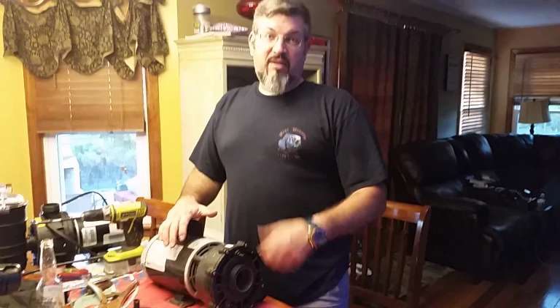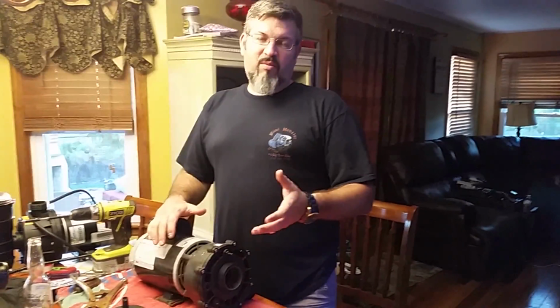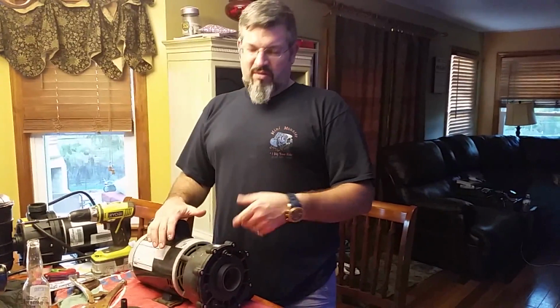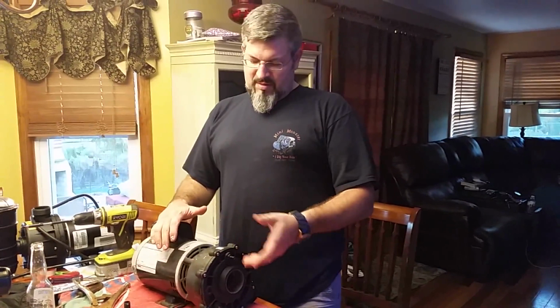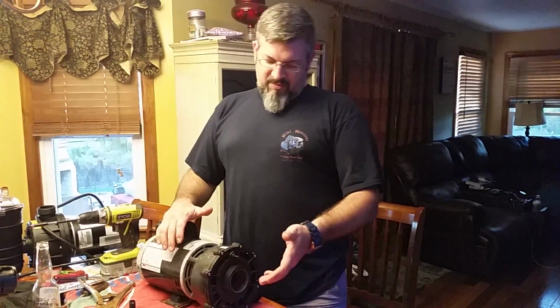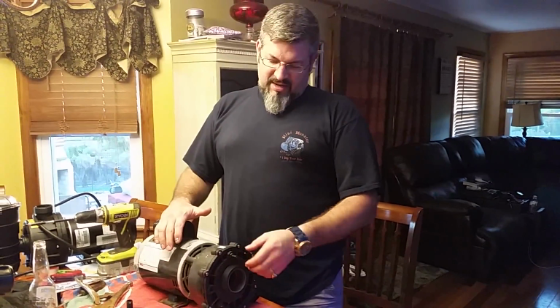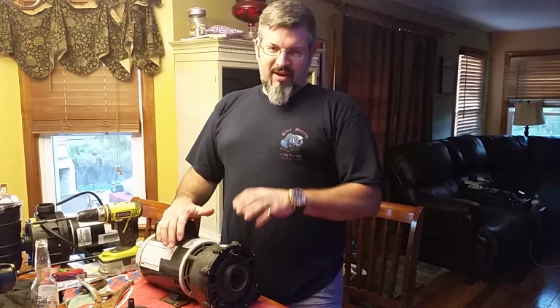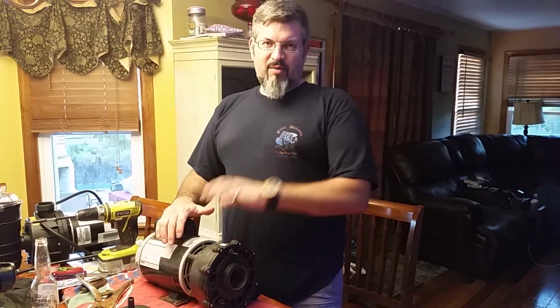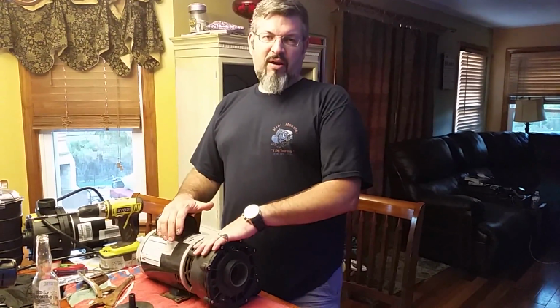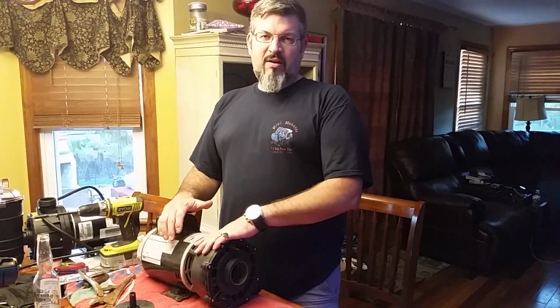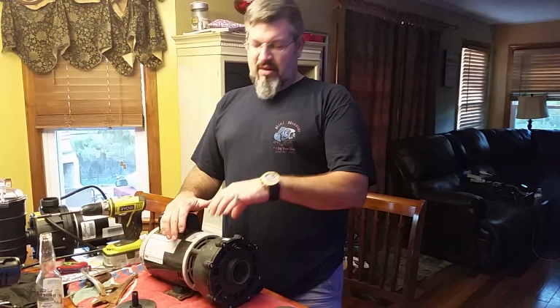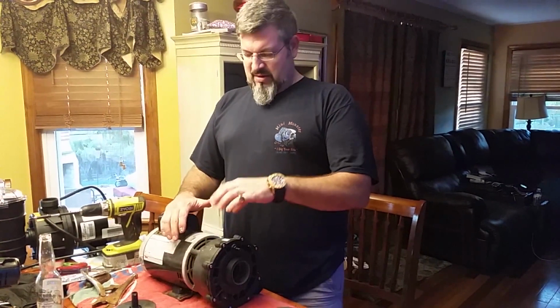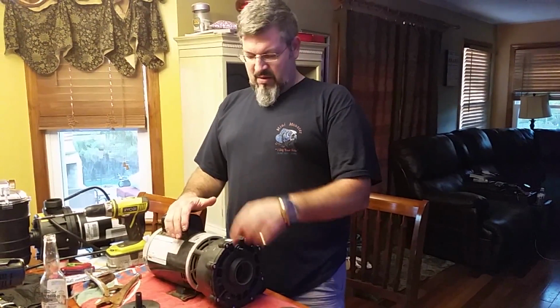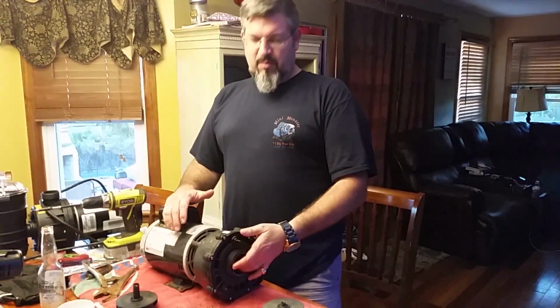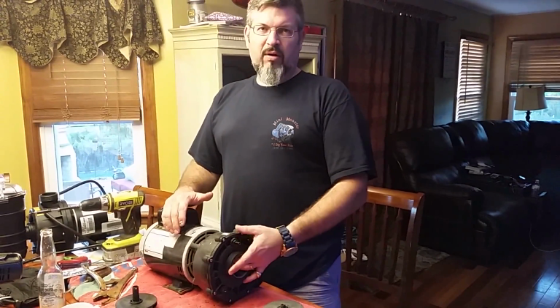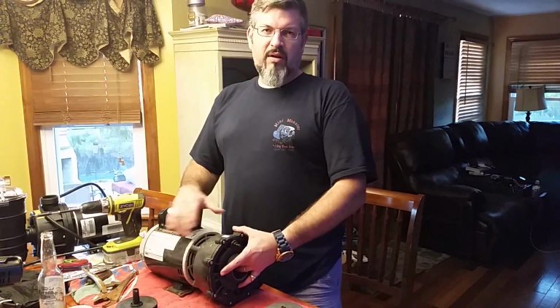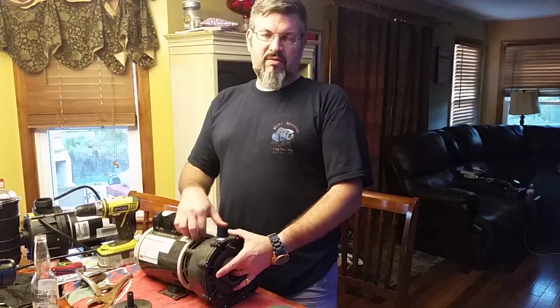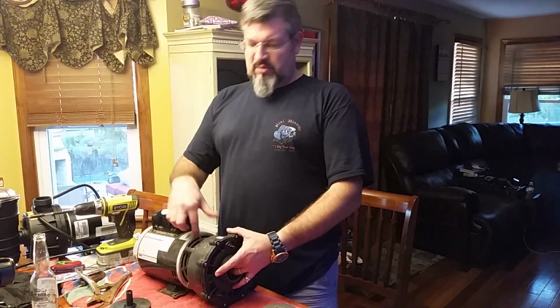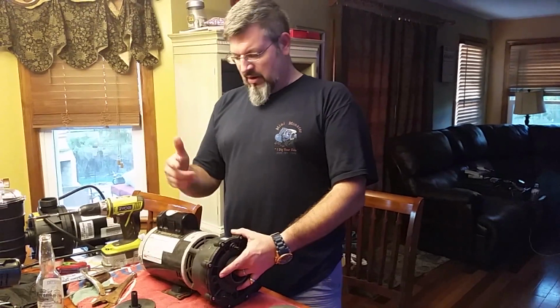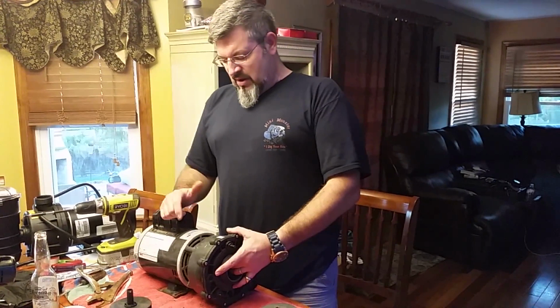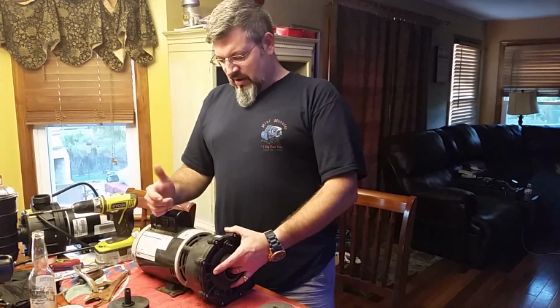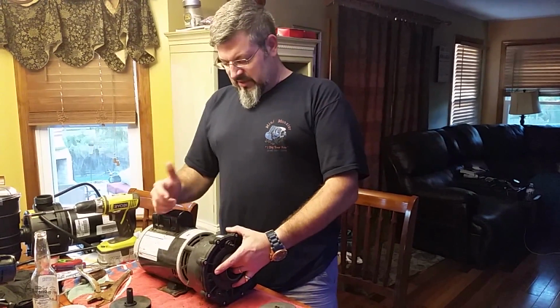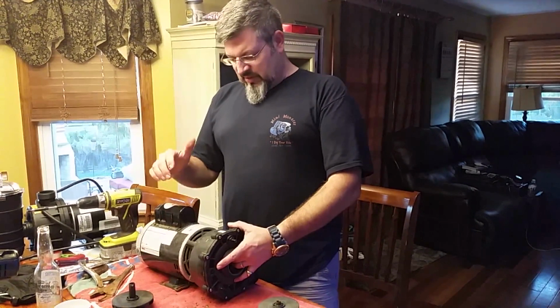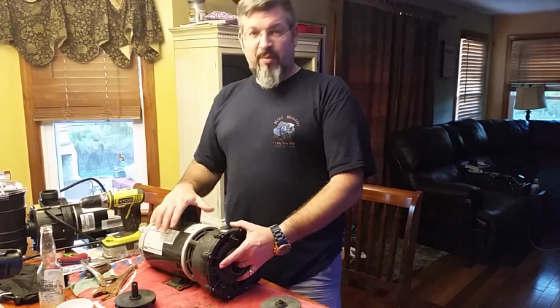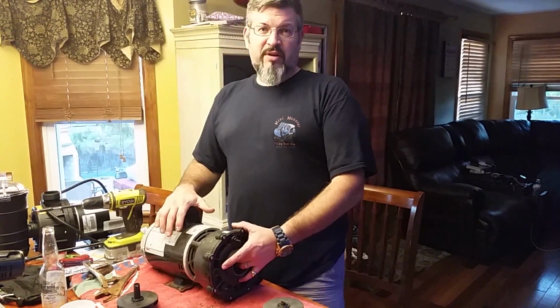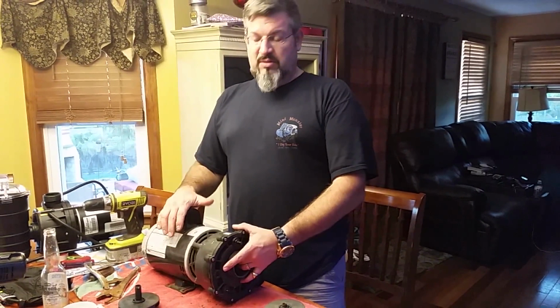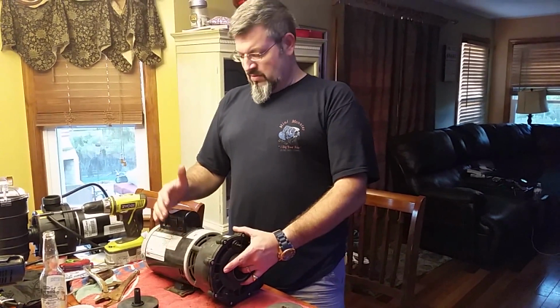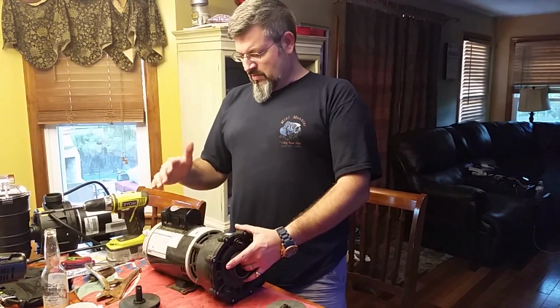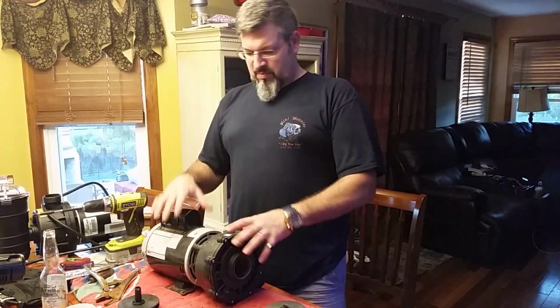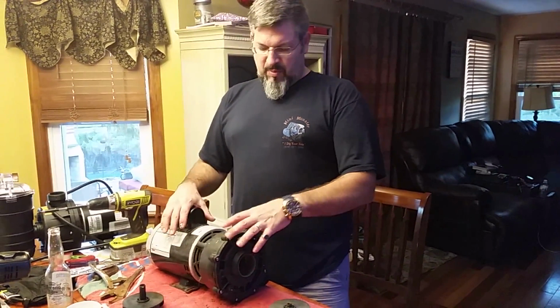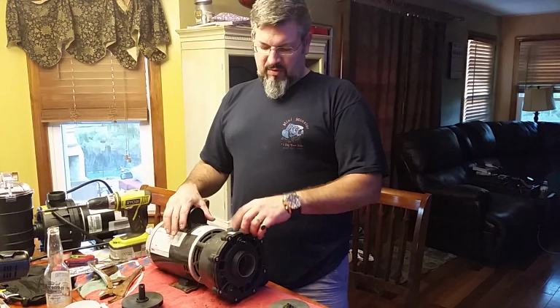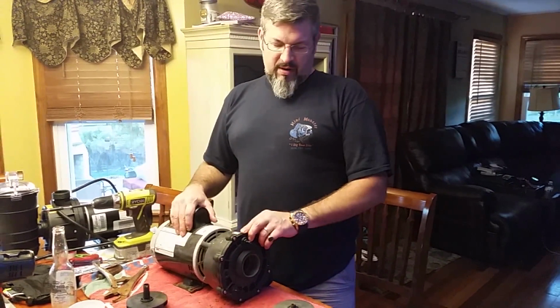Today what we're going to do is help a friend repair an impeller and seal — it's leaking. It's on a Flowmaster XB2, the pump you see right here.